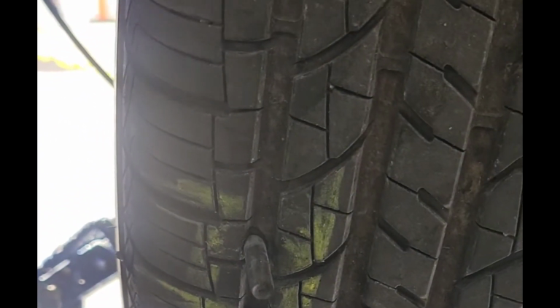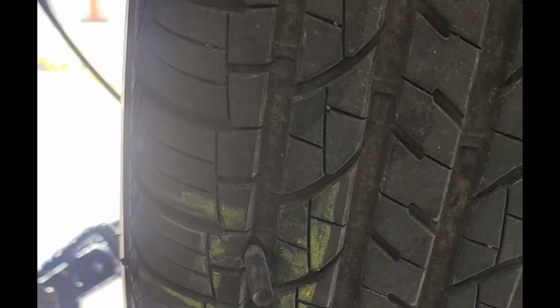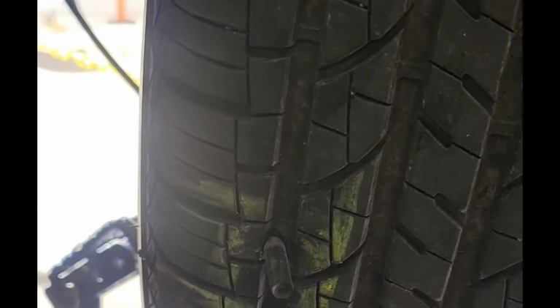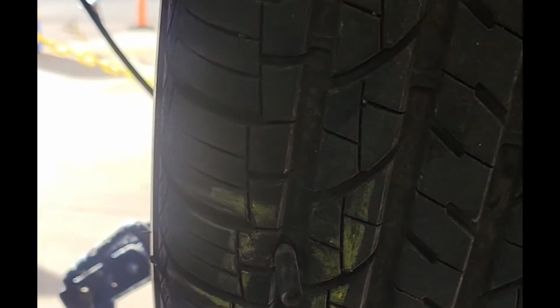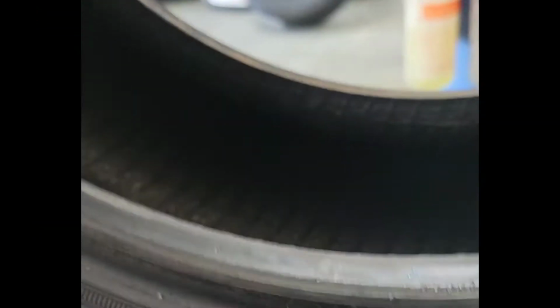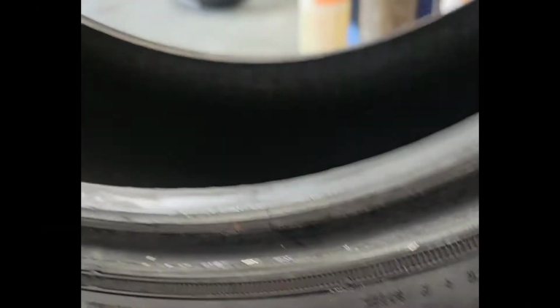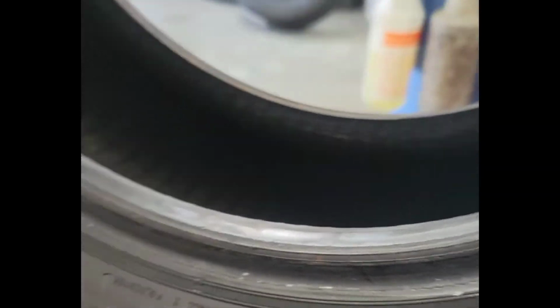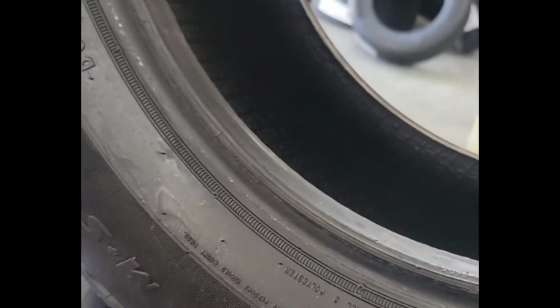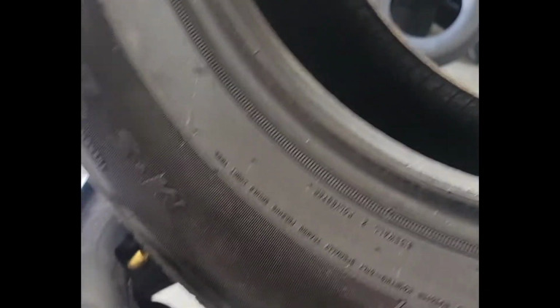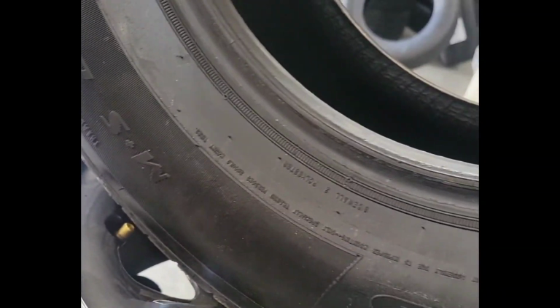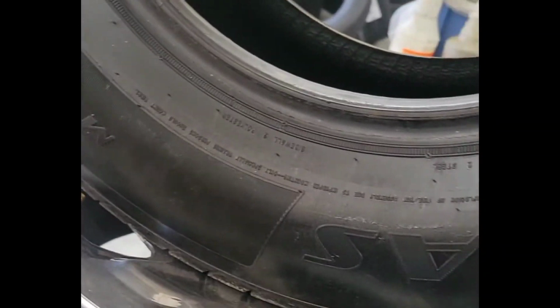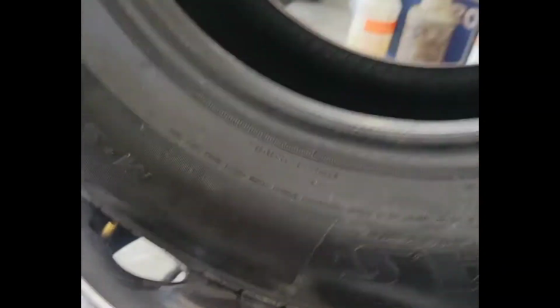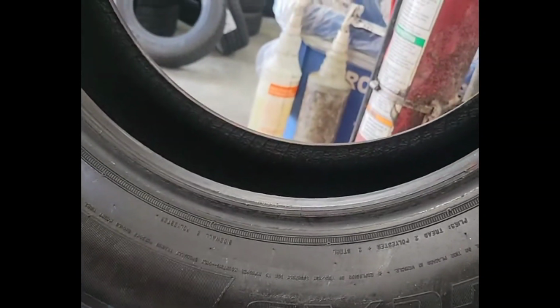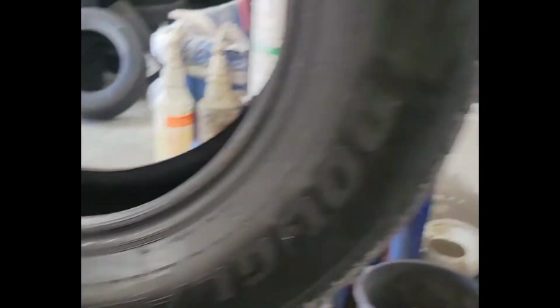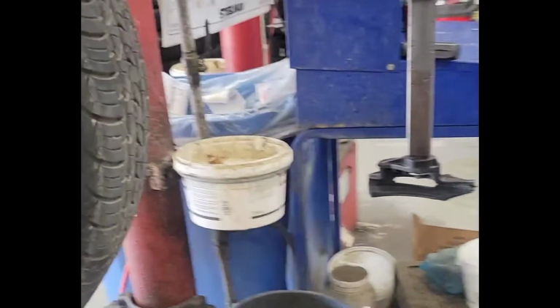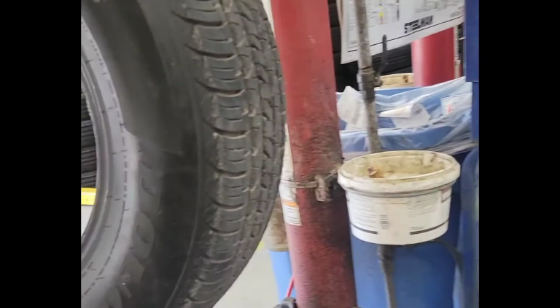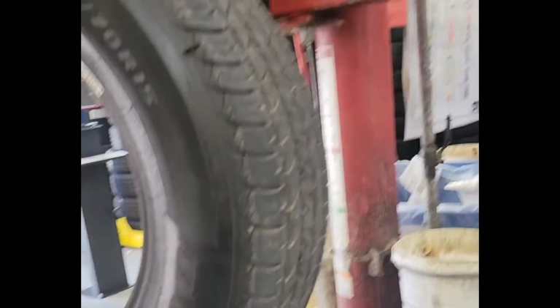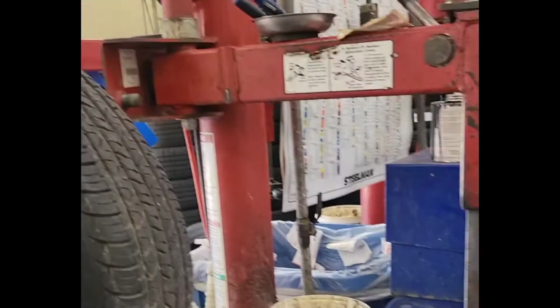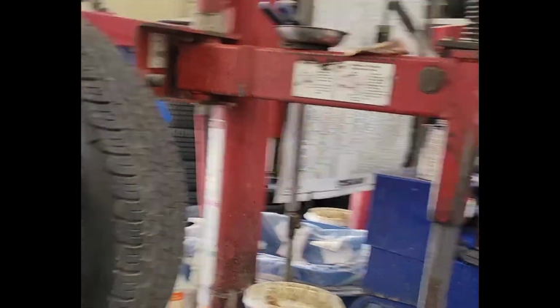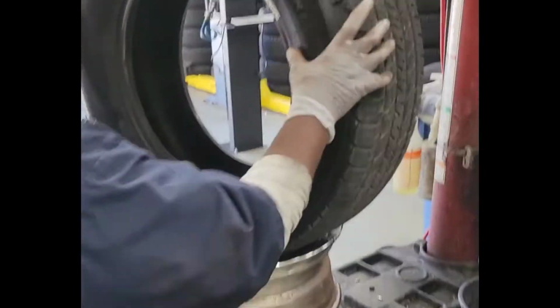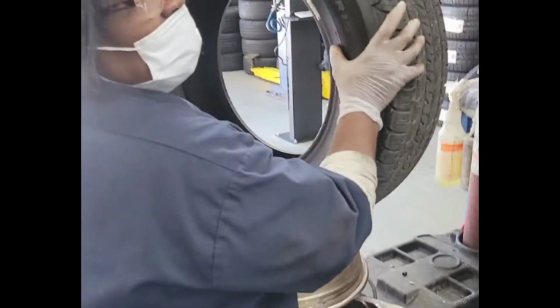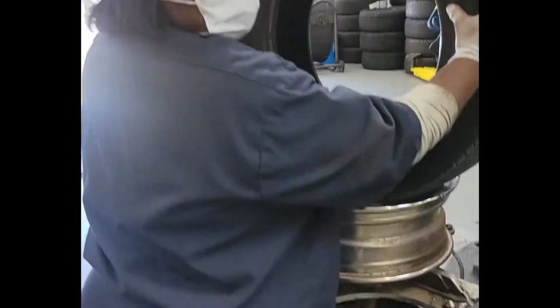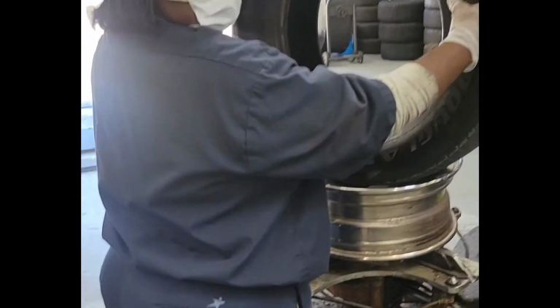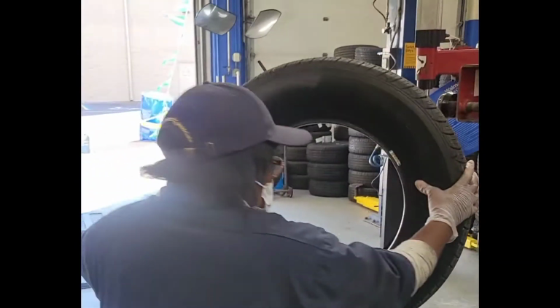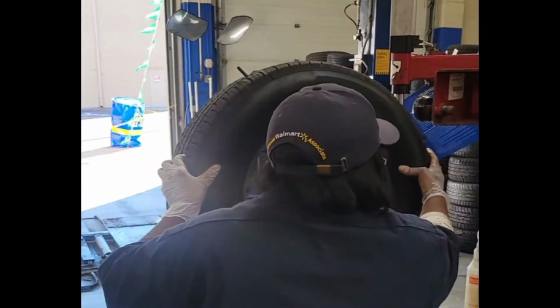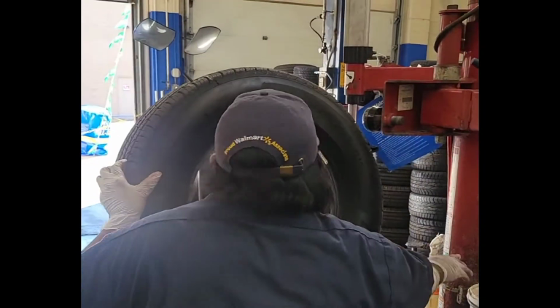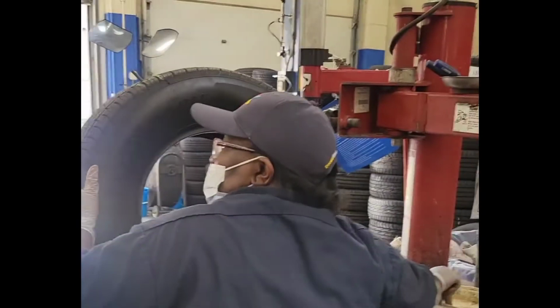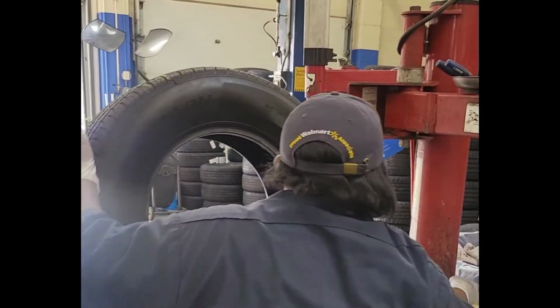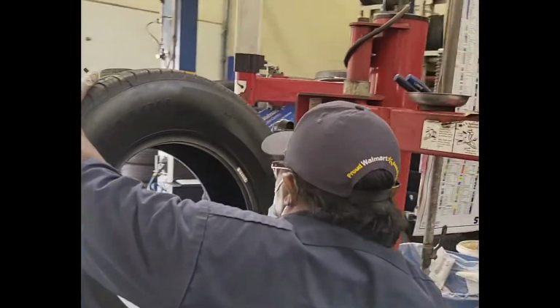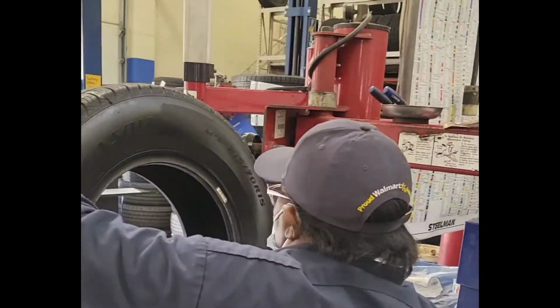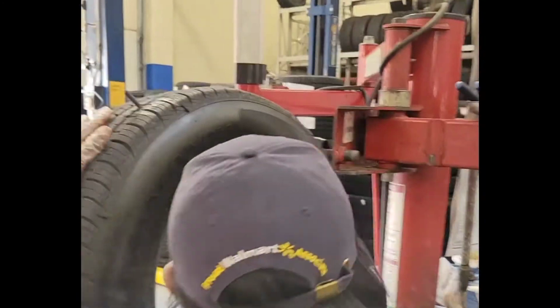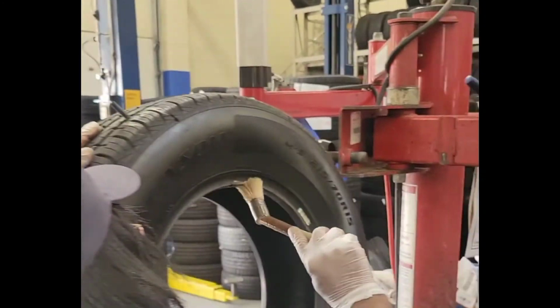Now let's see if it's going to work. As y'all can see, the flat is fixed. Now we're going to put the tire back on. You can see it's working.